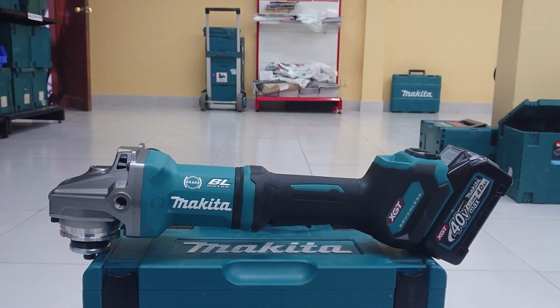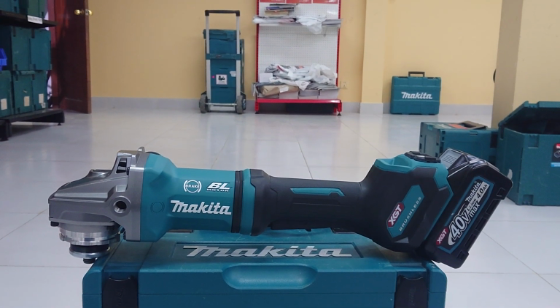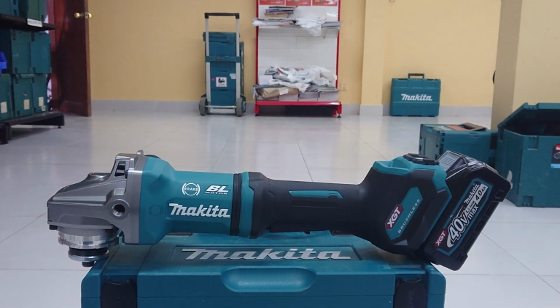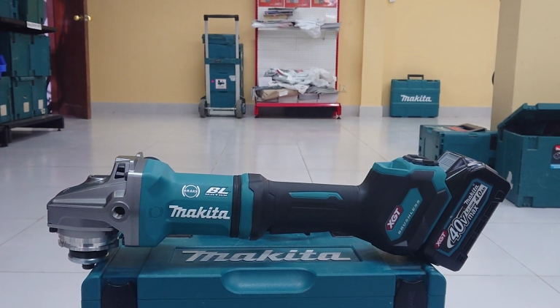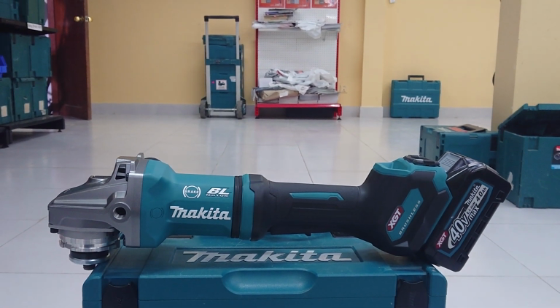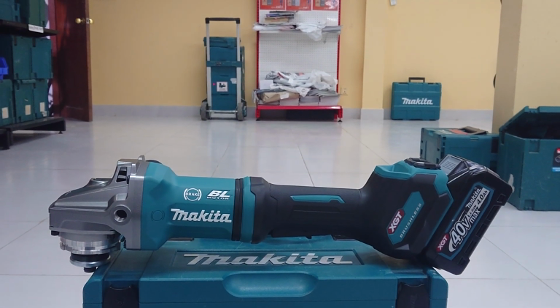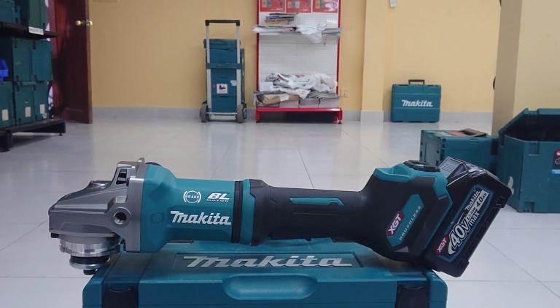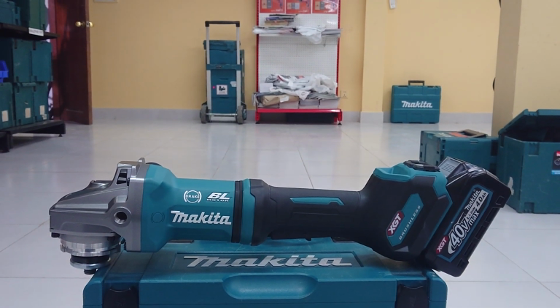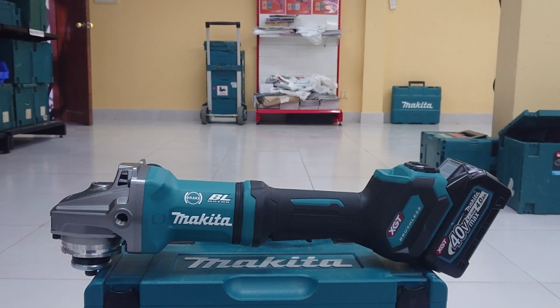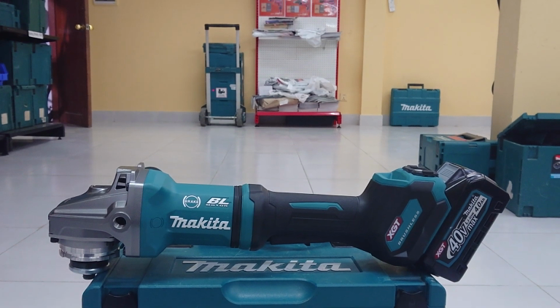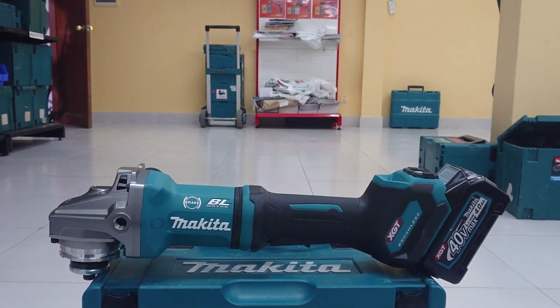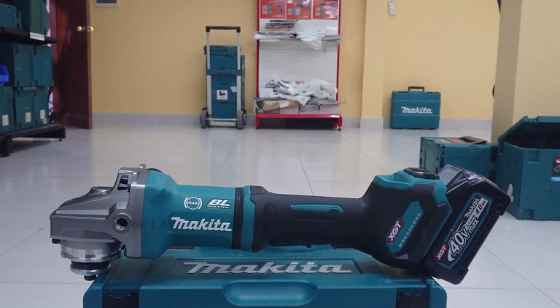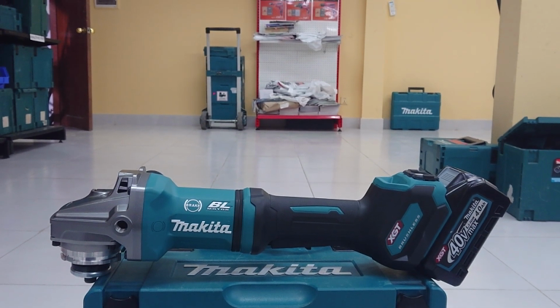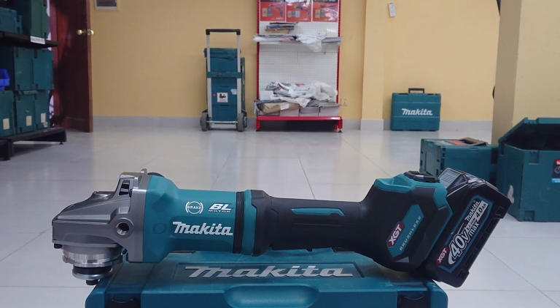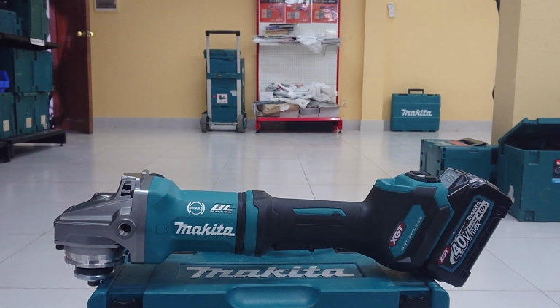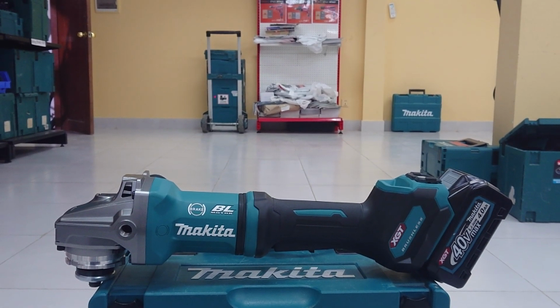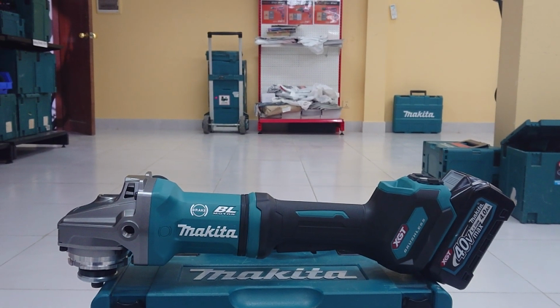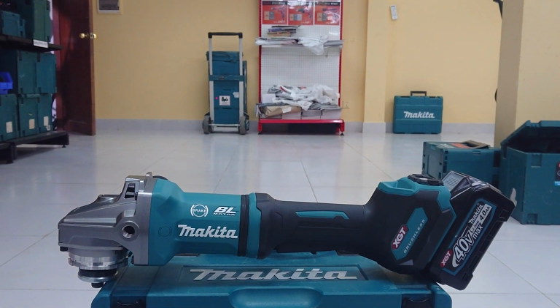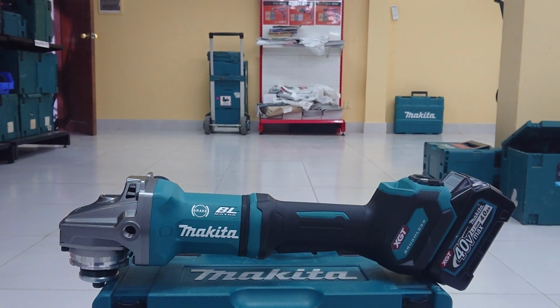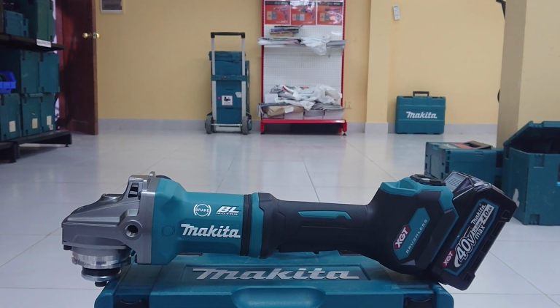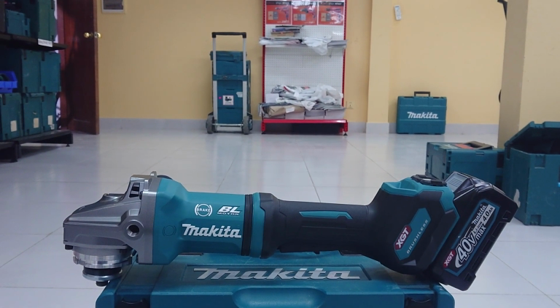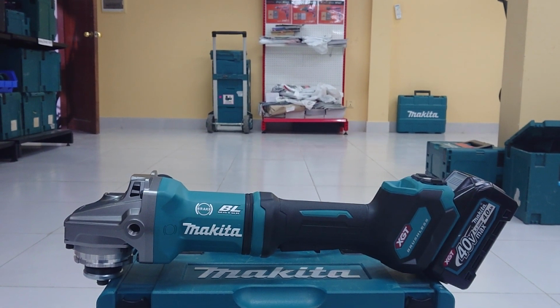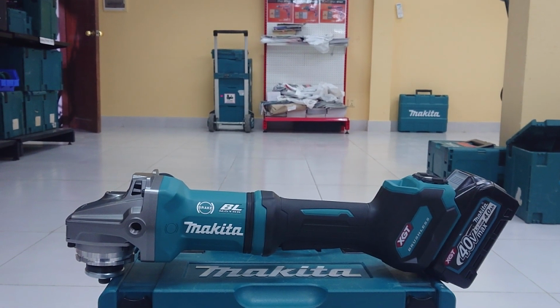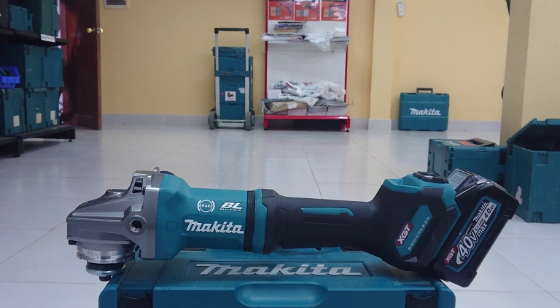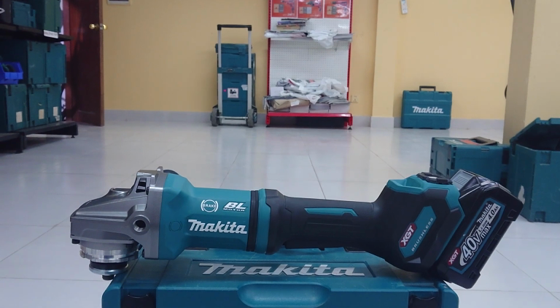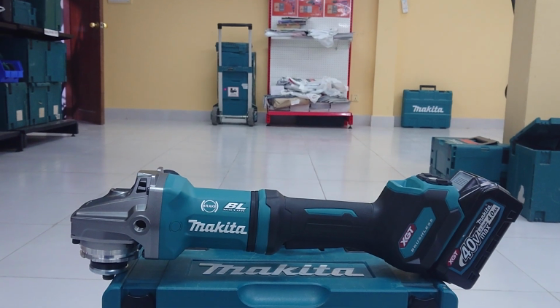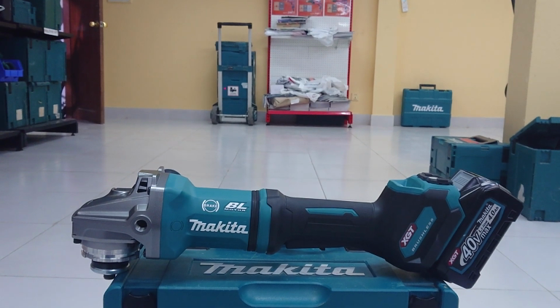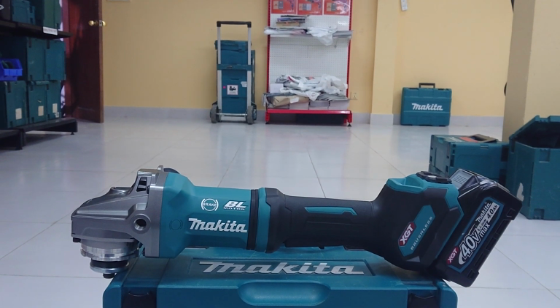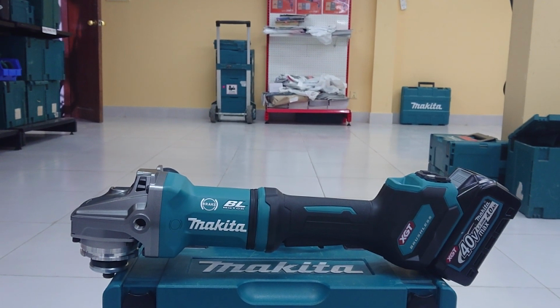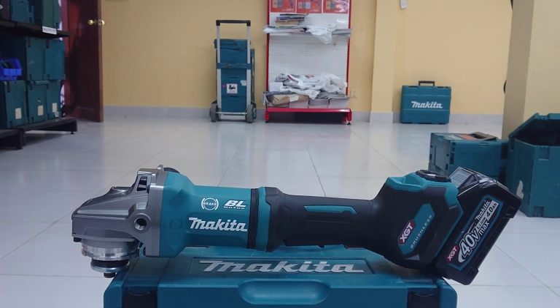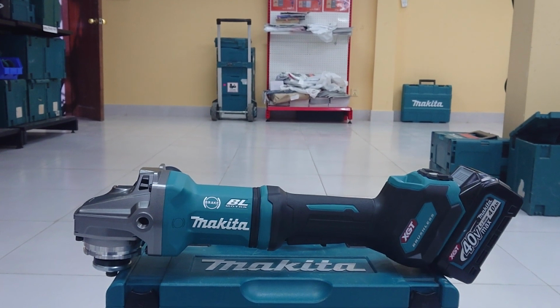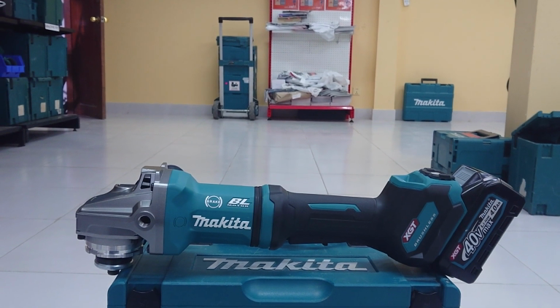Hello everyone. Welcome to my channel. In this video, I want to introduce my angle grinder called Let's Grinder for T-Ball Mac. This is the new model. I just got it.